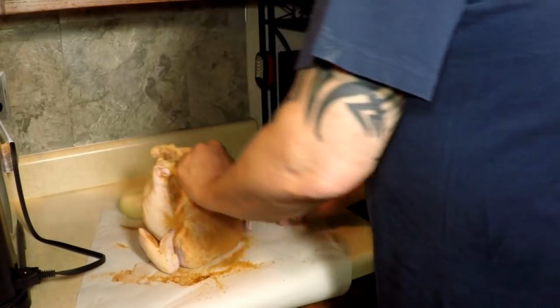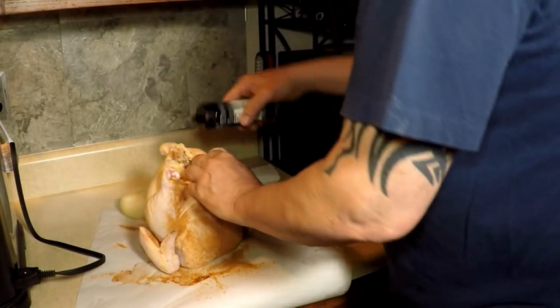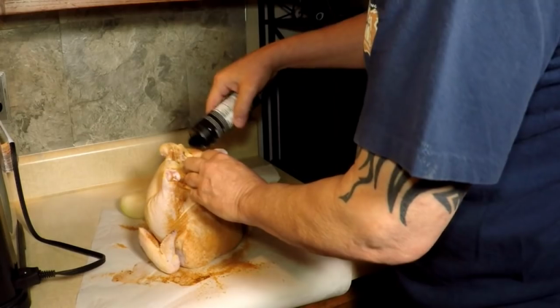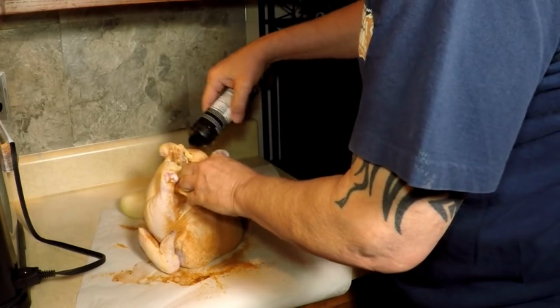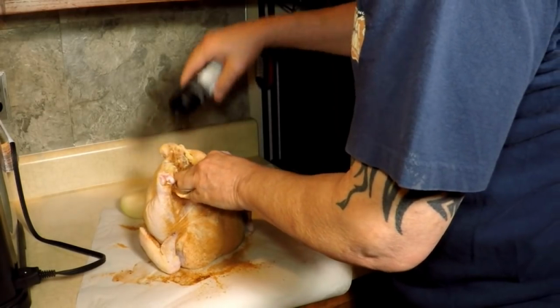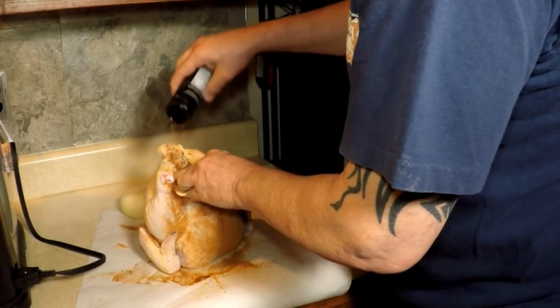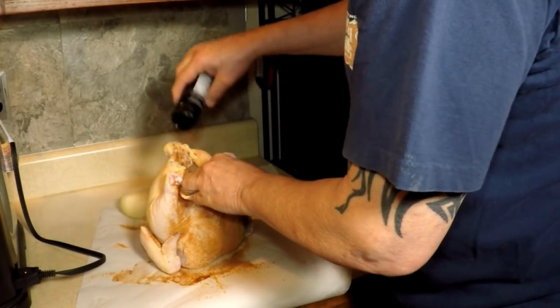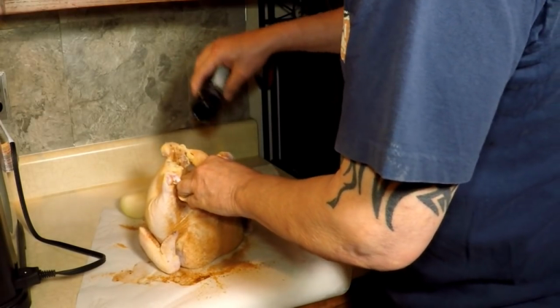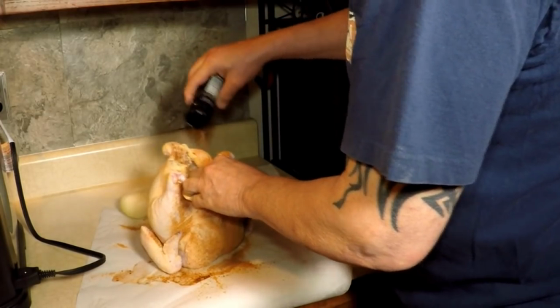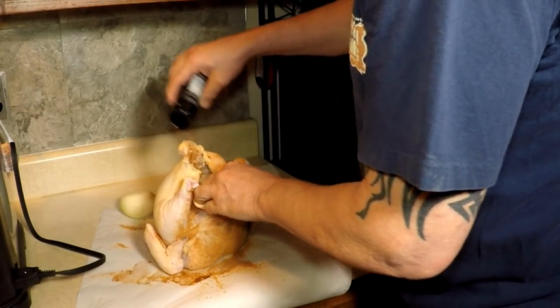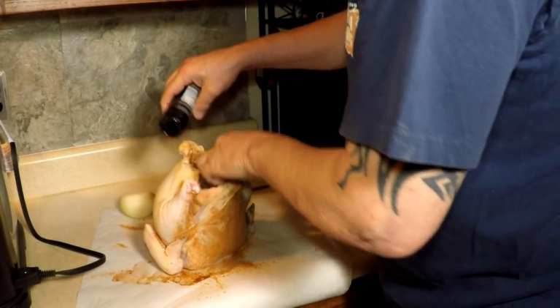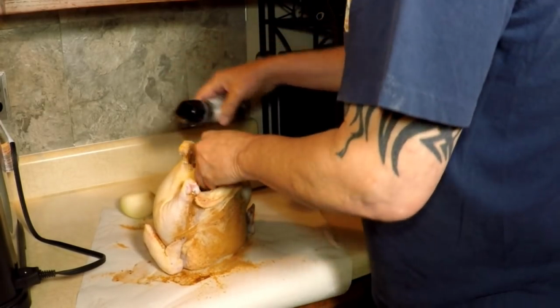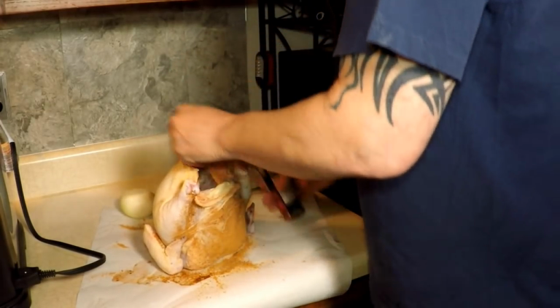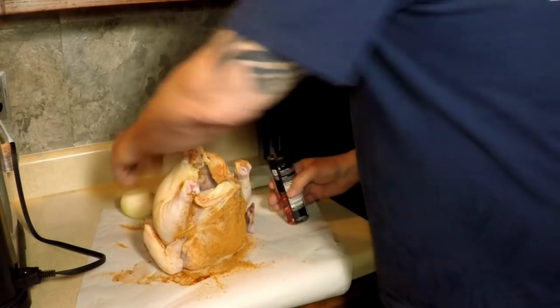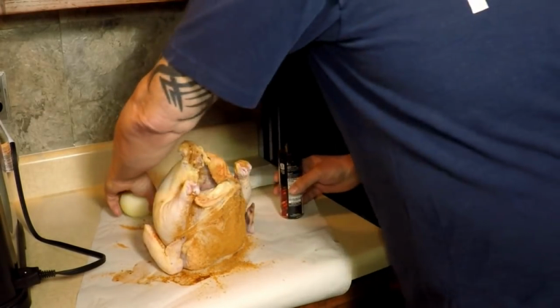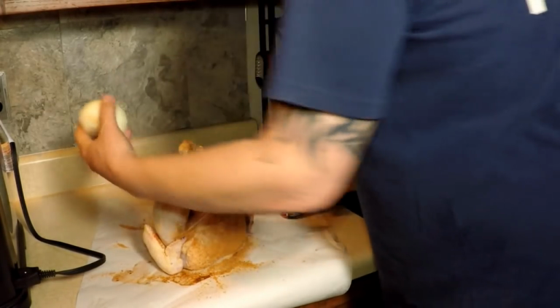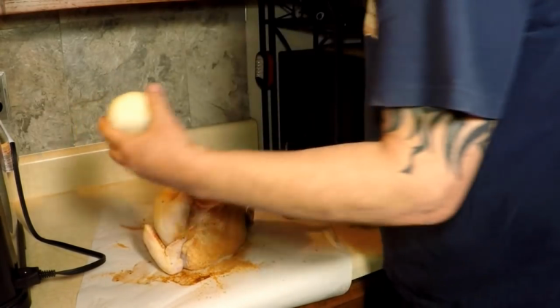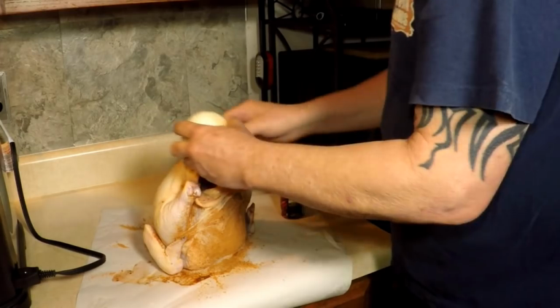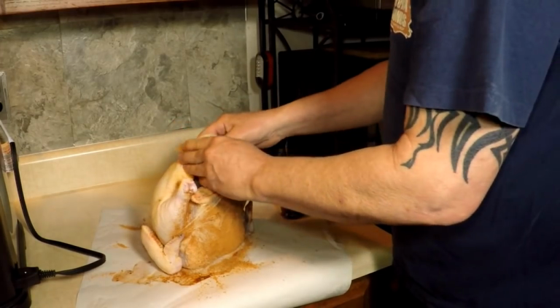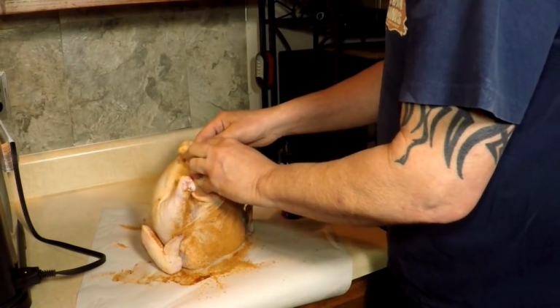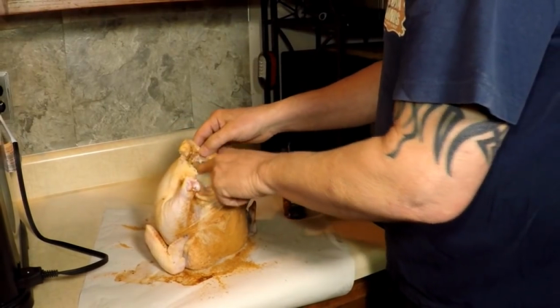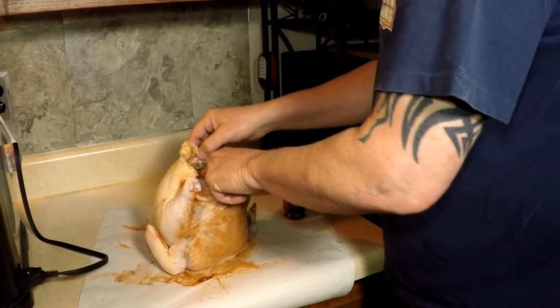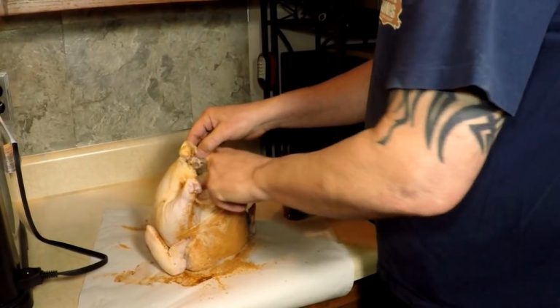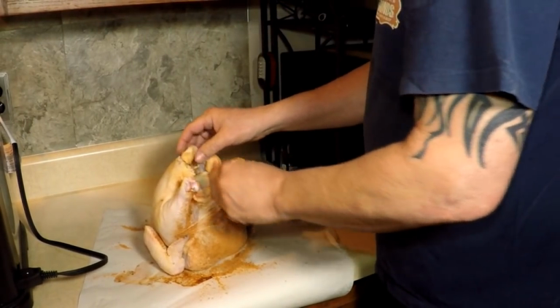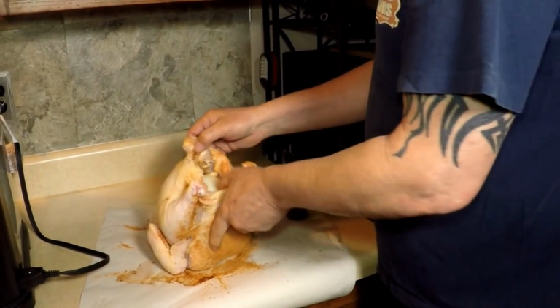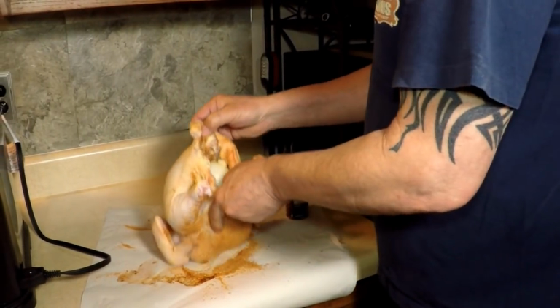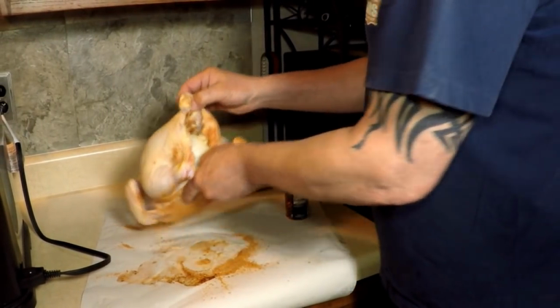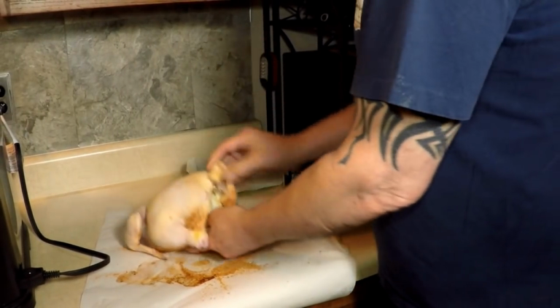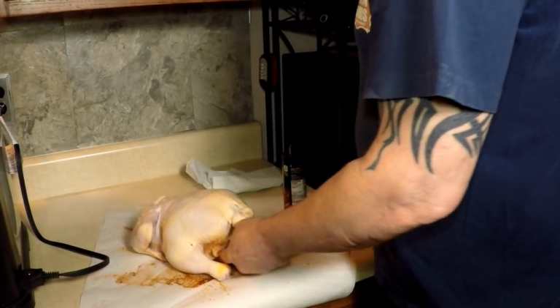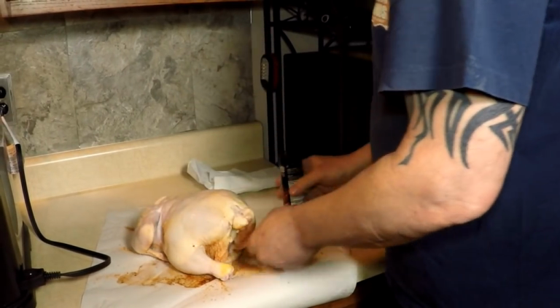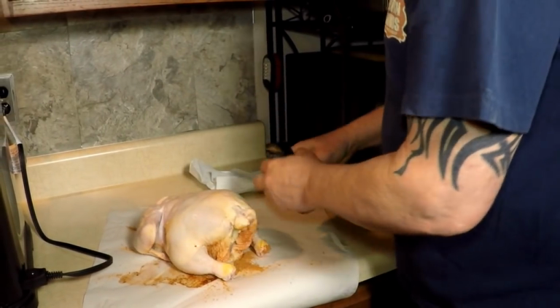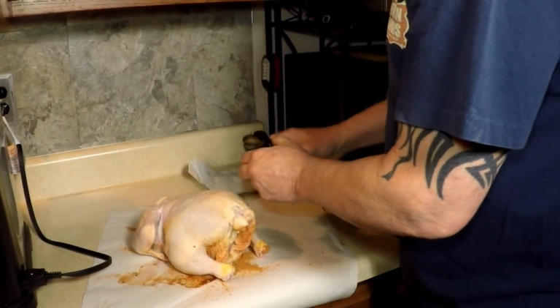Inside, on the bottom. Put the onion in now — pour it inside just for fun. Don't ask me why, because I don't know.